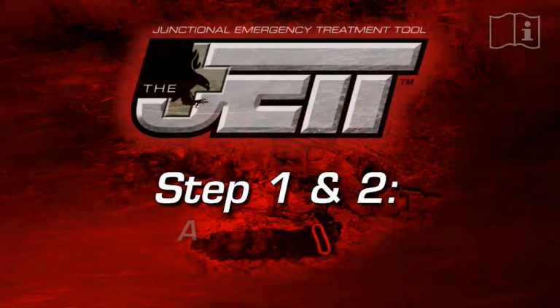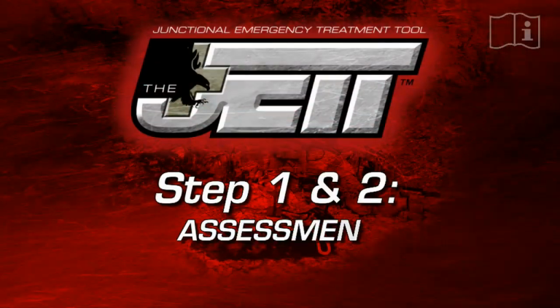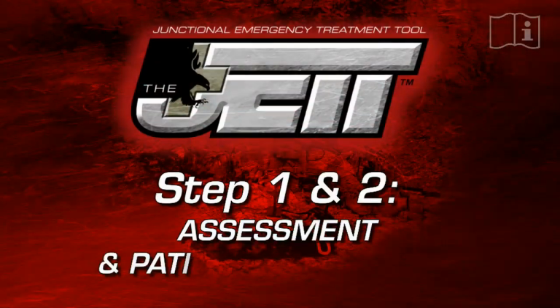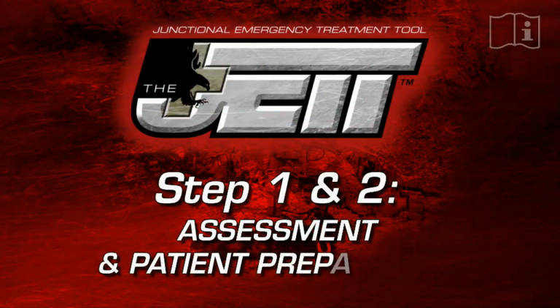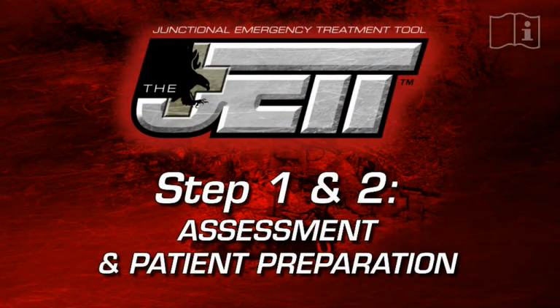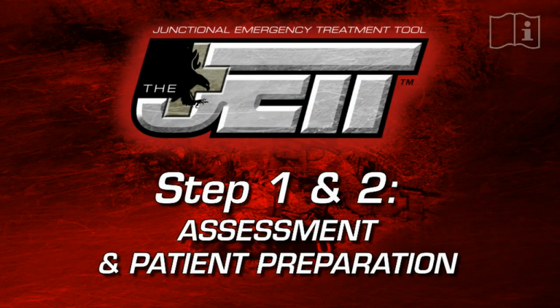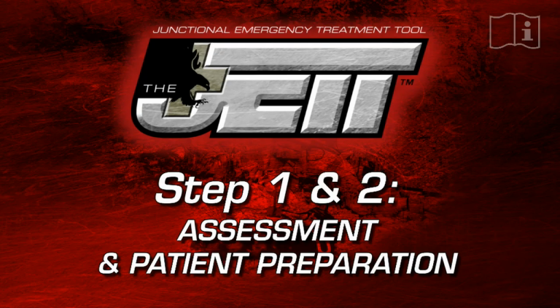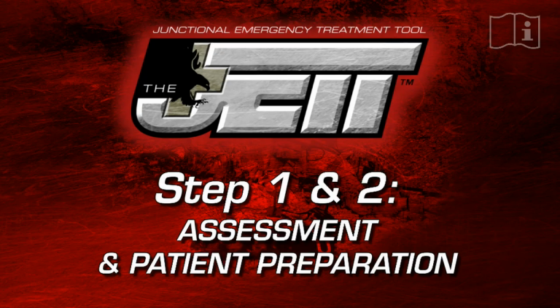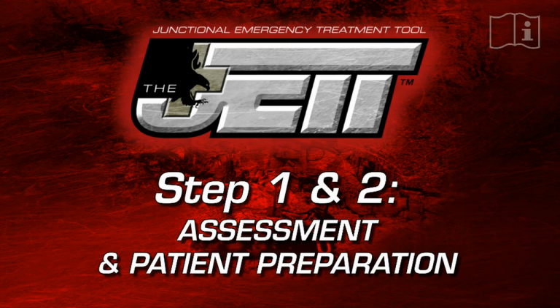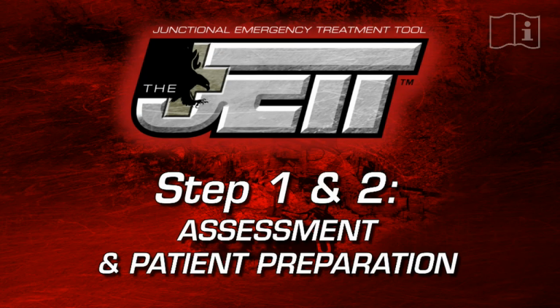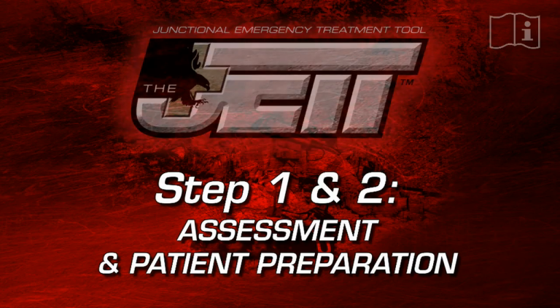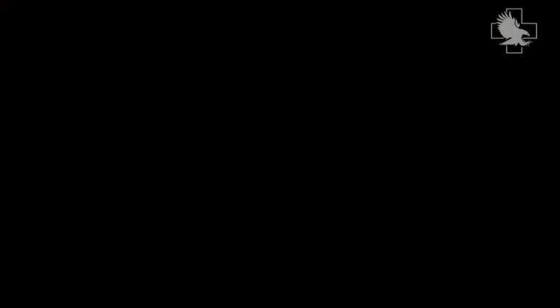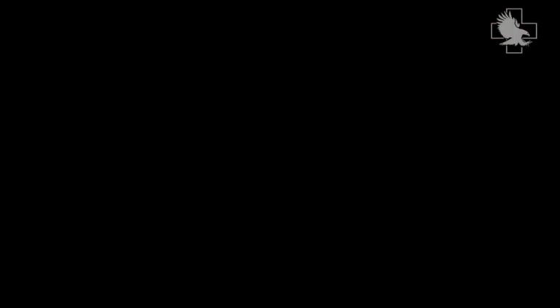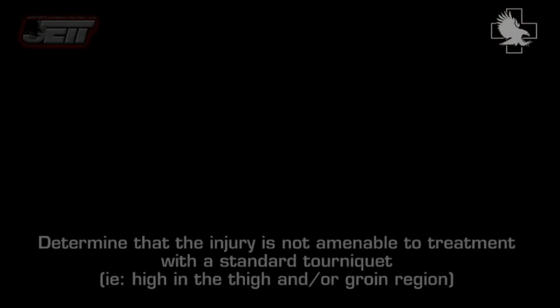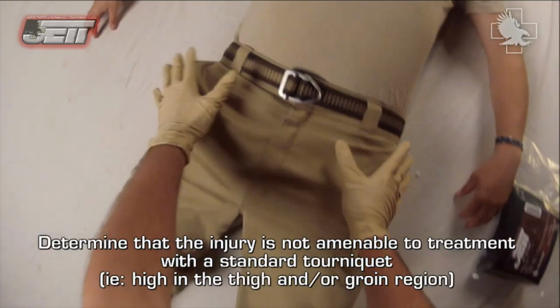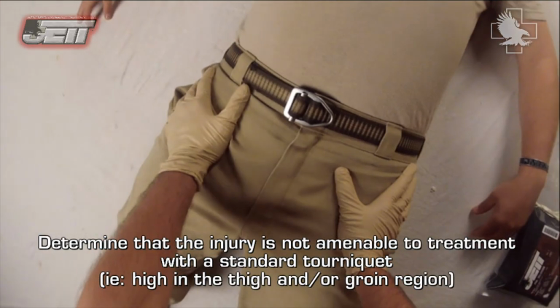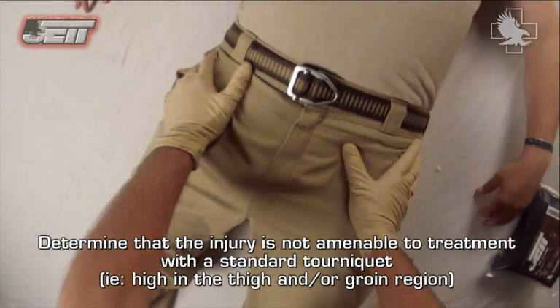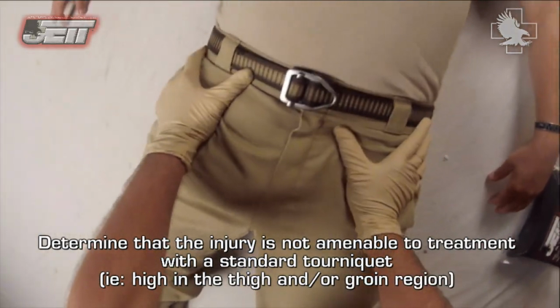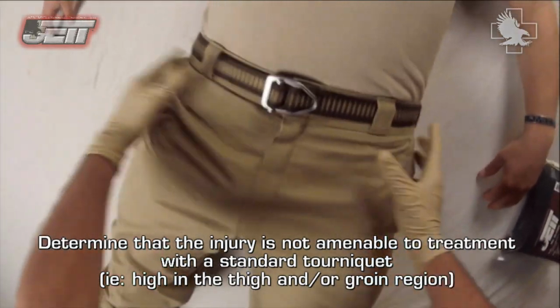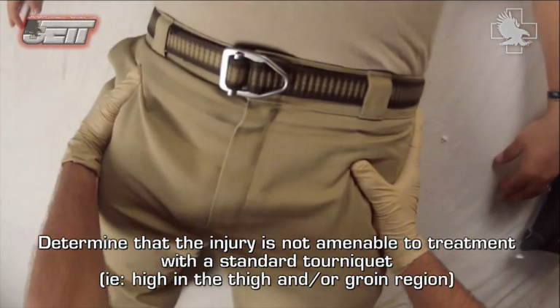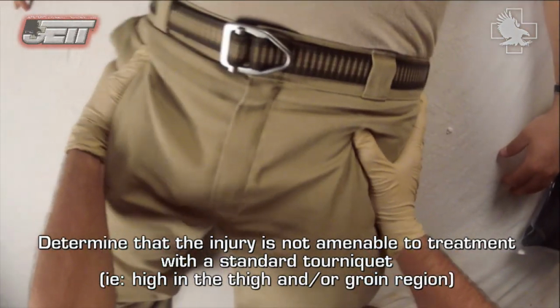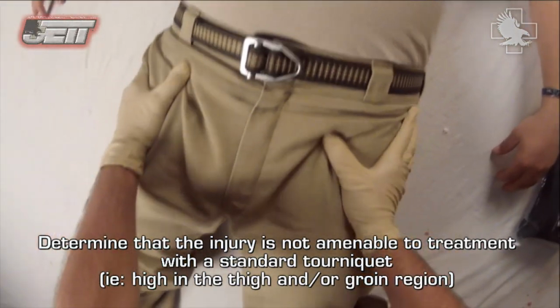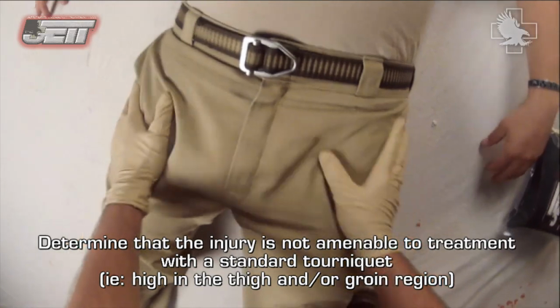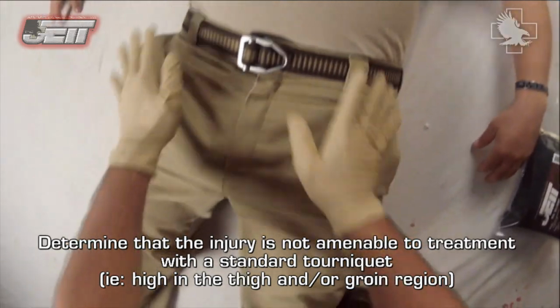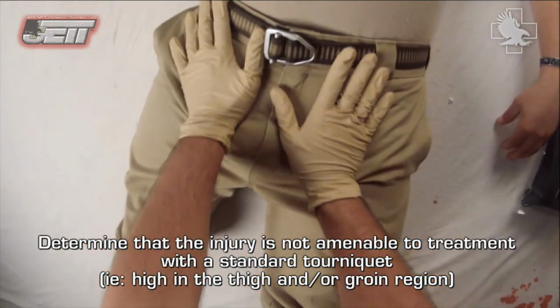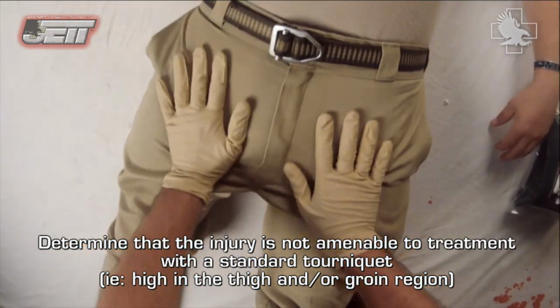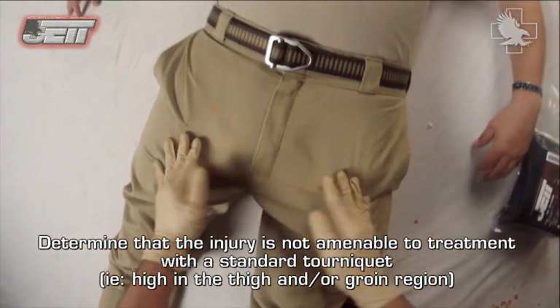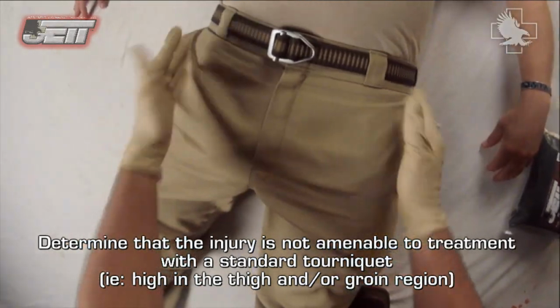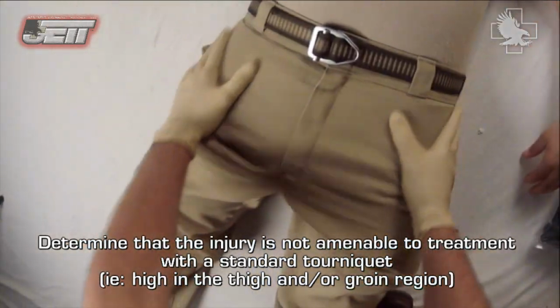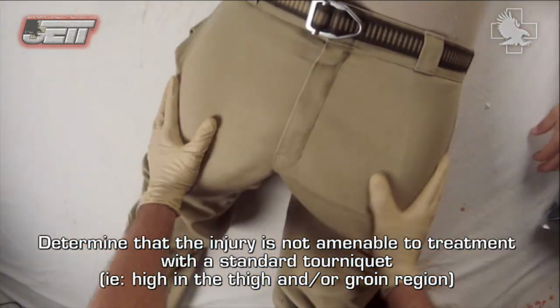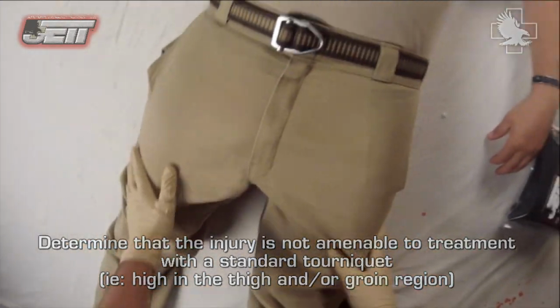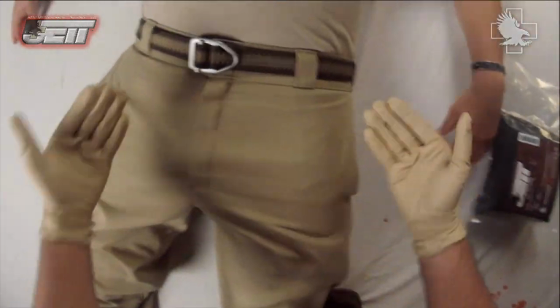Step one and two: assessment and patient preparation. Determine that the injury is not amenable to treatment with a standard tourniquet — for example, high in the thigh and/or groin region.